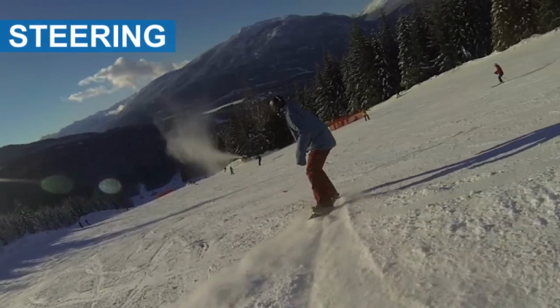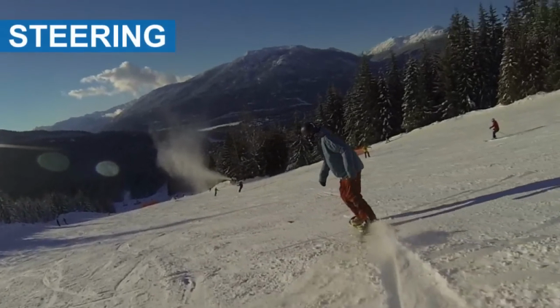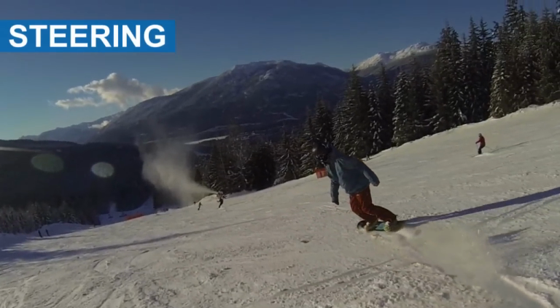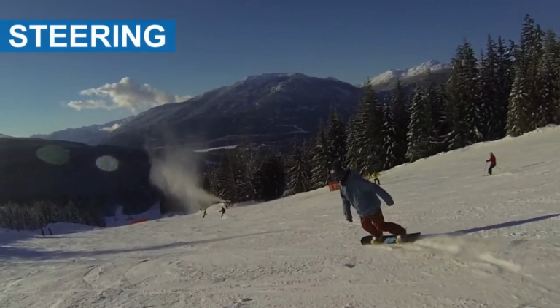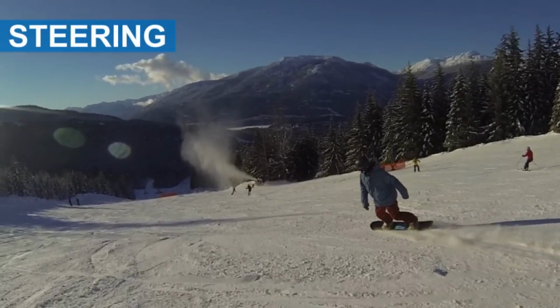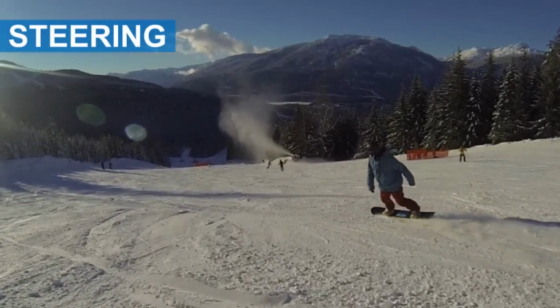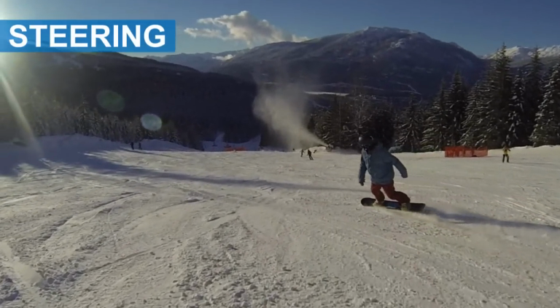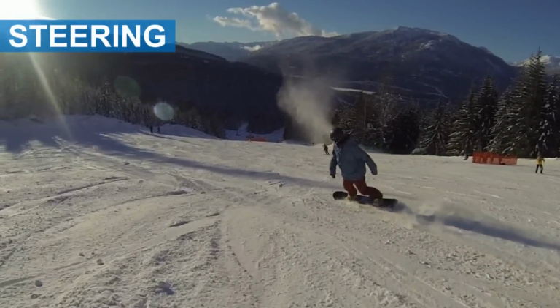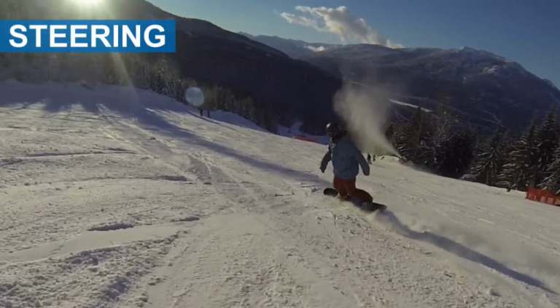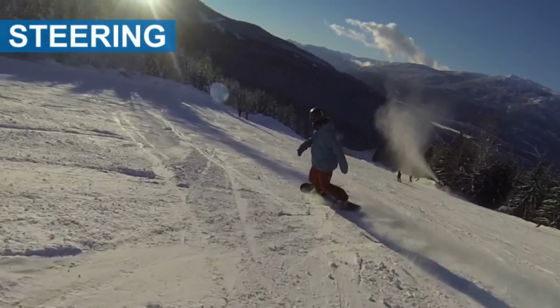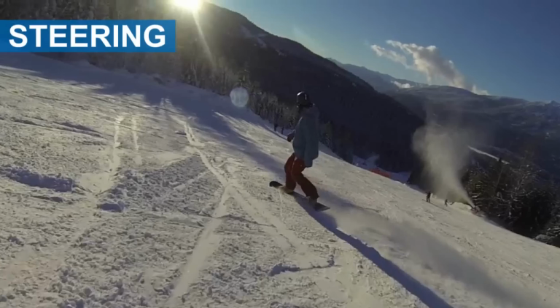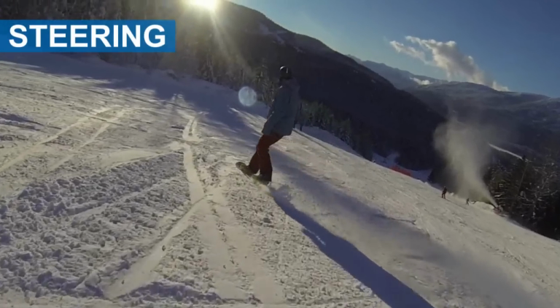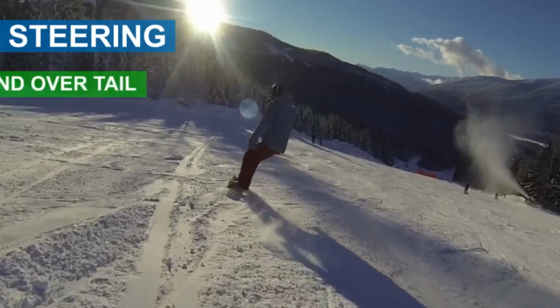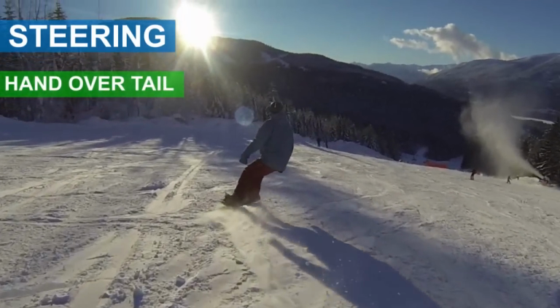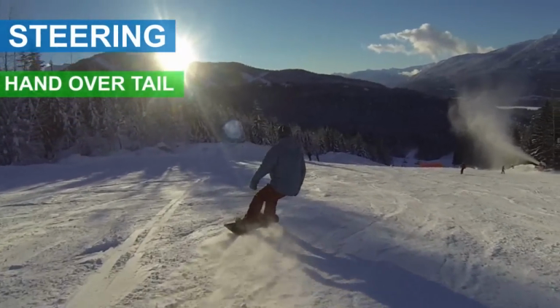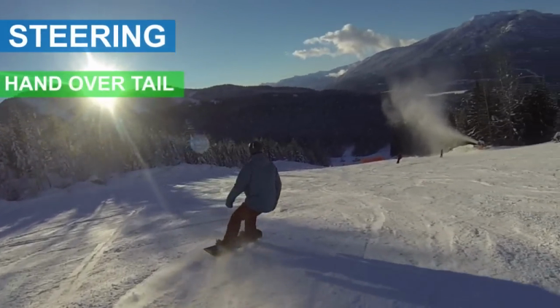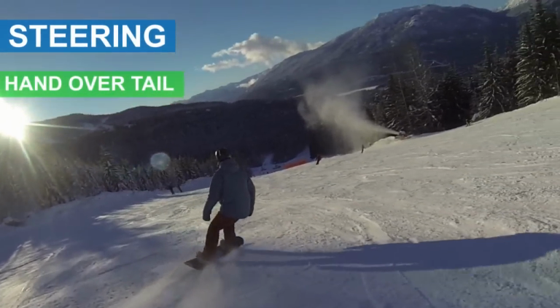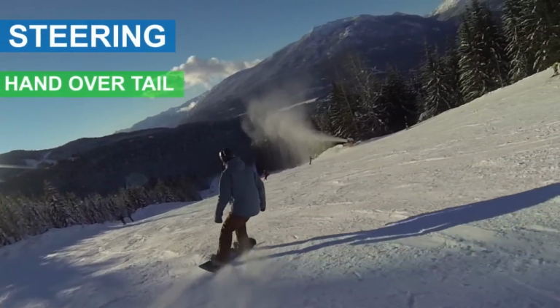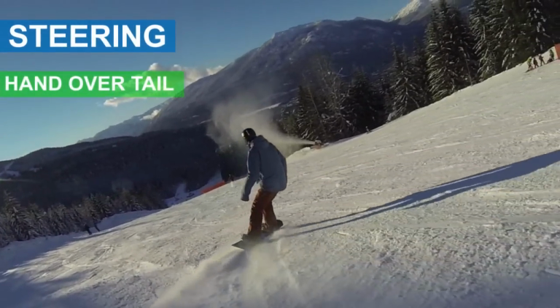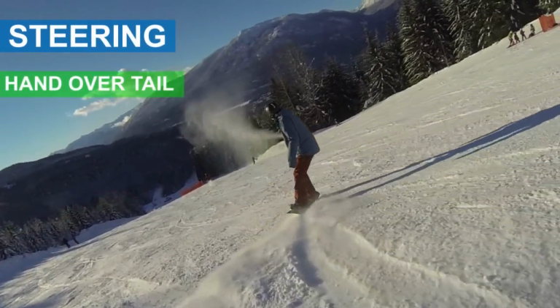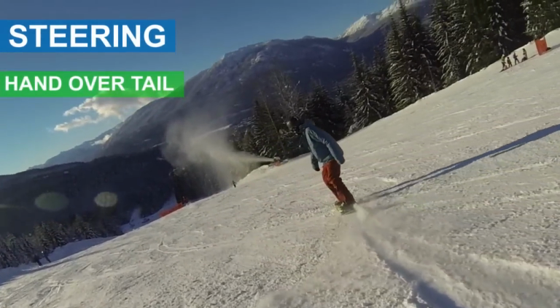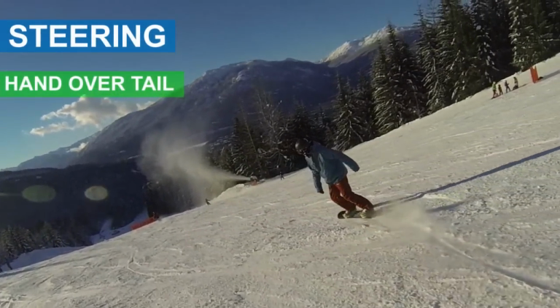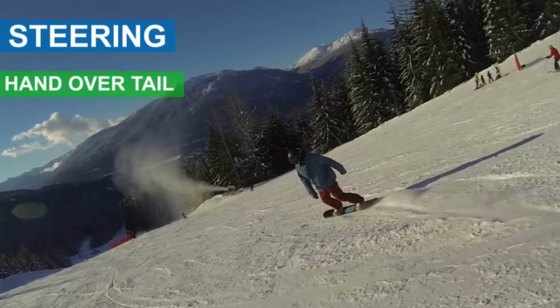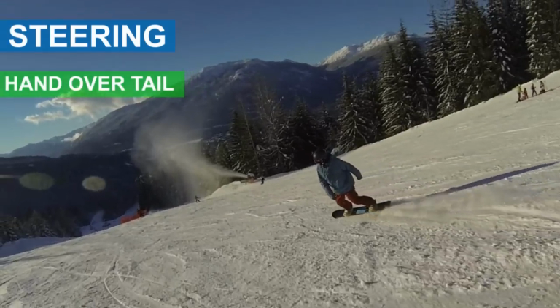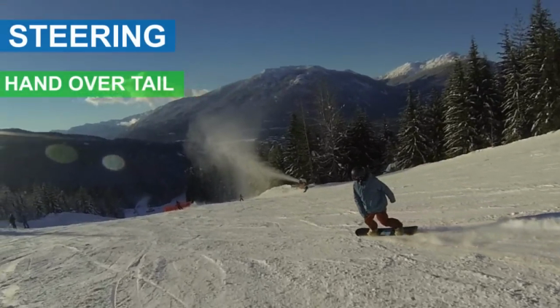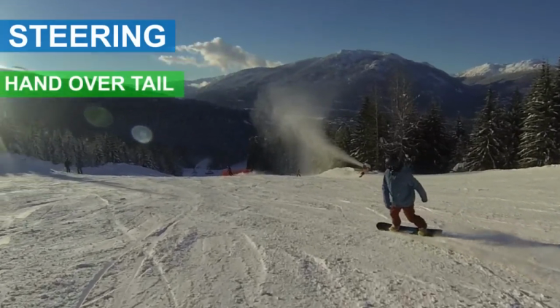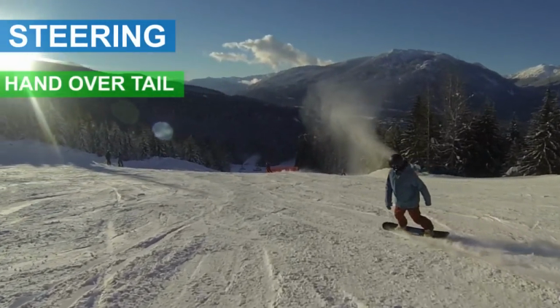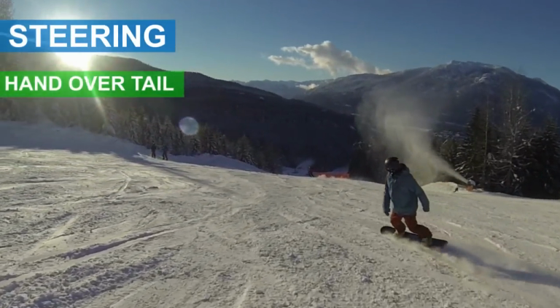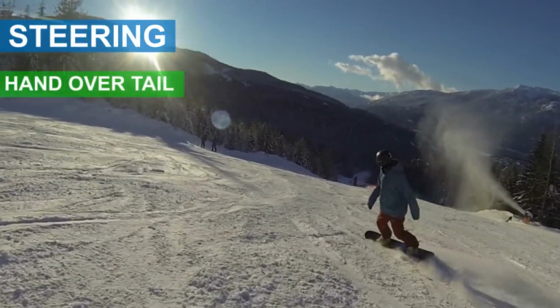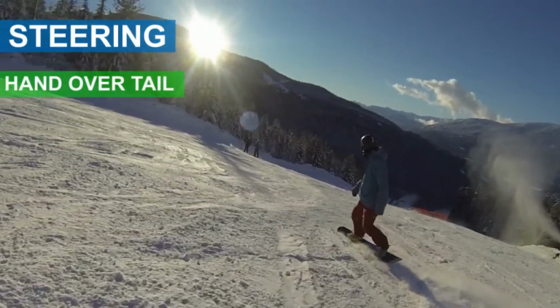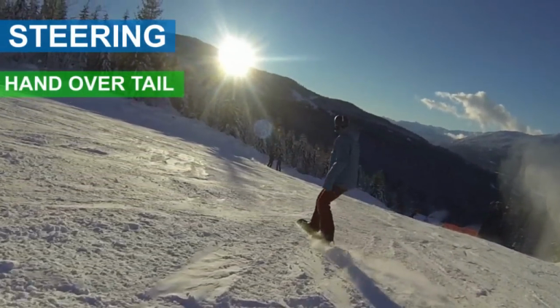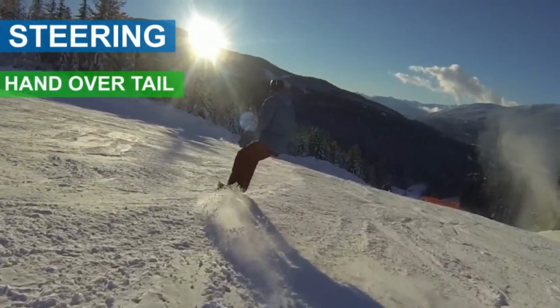The second step is to steer your snowboard more aggressively by using your backhand and your front knee for each turn. Keep your backhand over your tail so that your backhand and tail are working together. This will get your tail around much faster, especially on your toe turns.